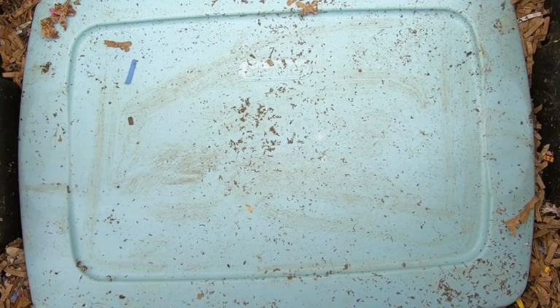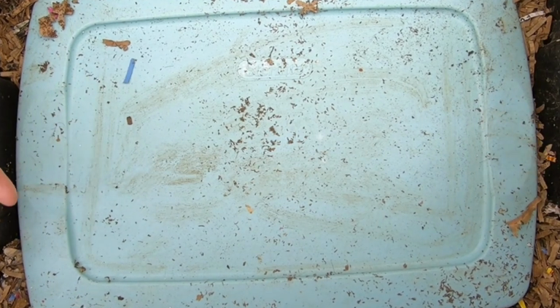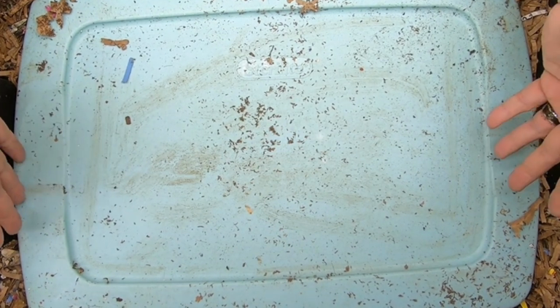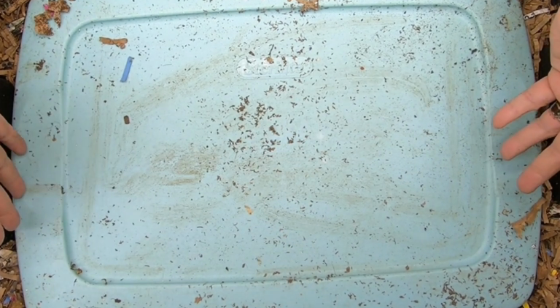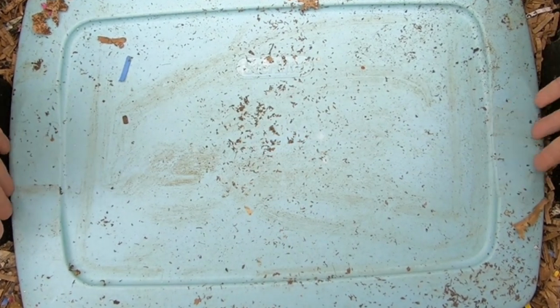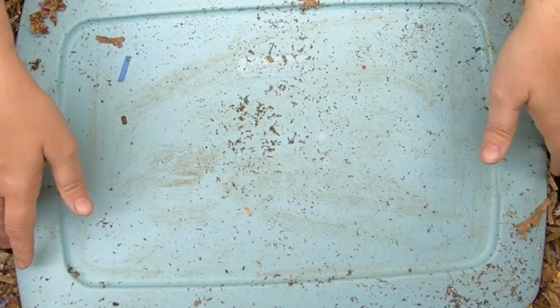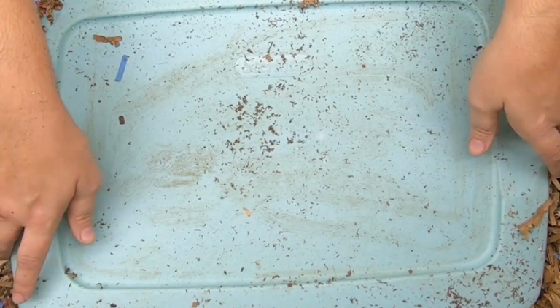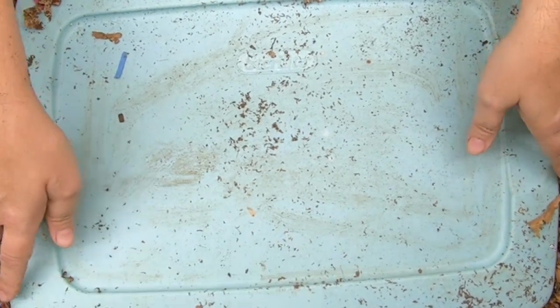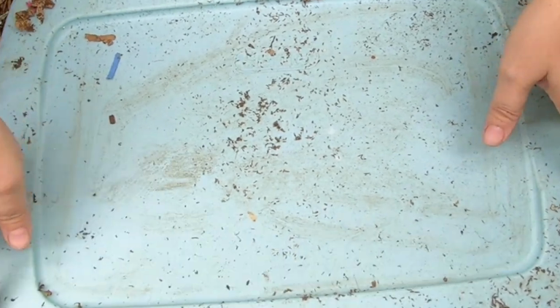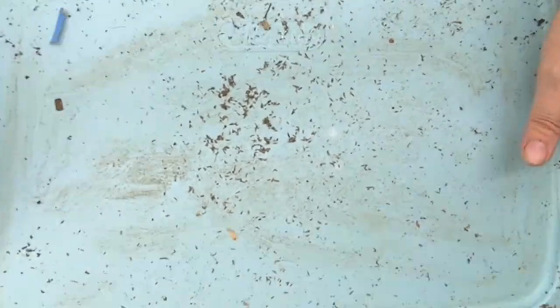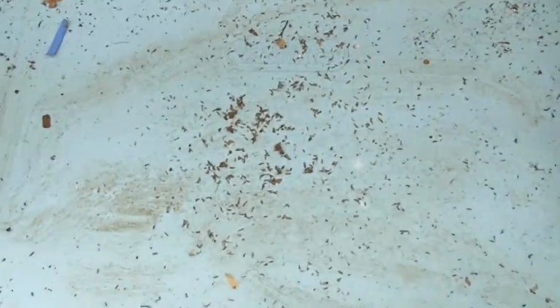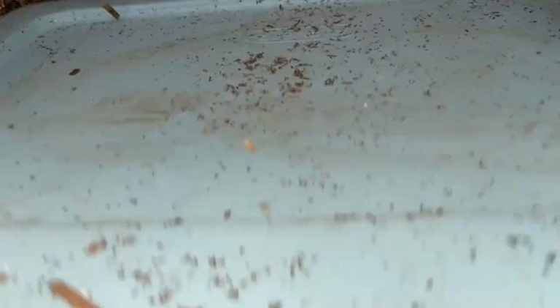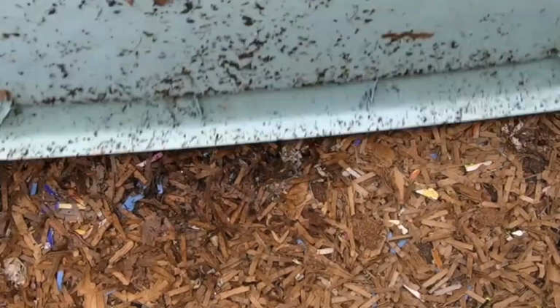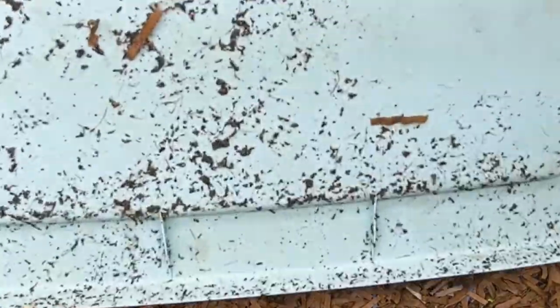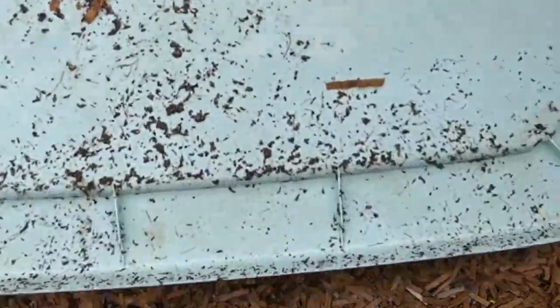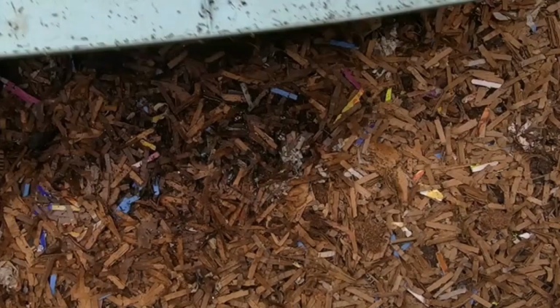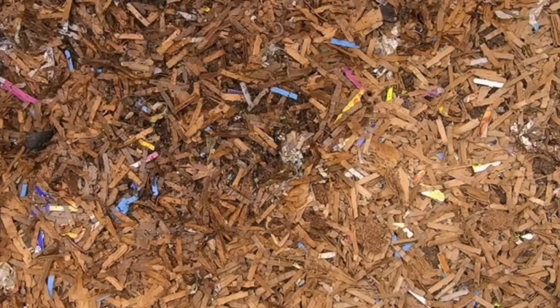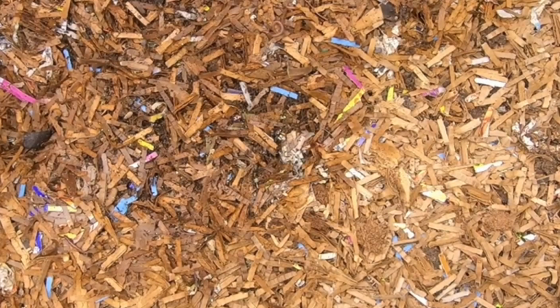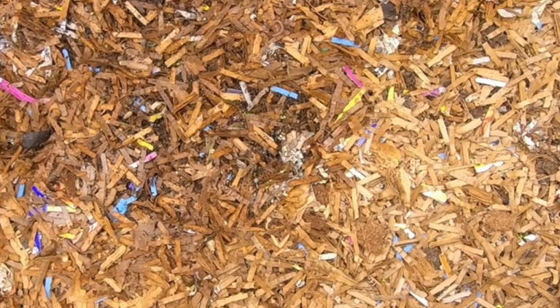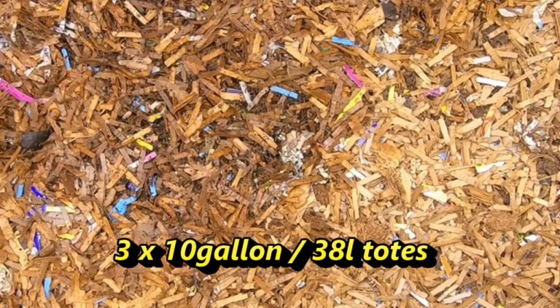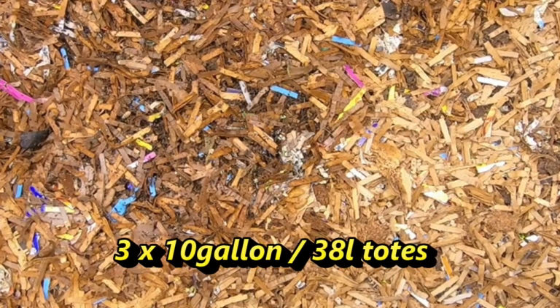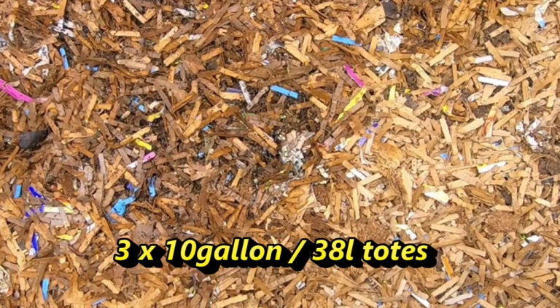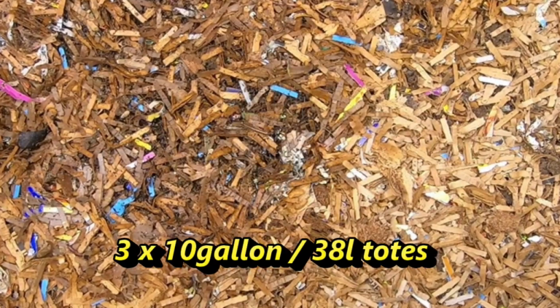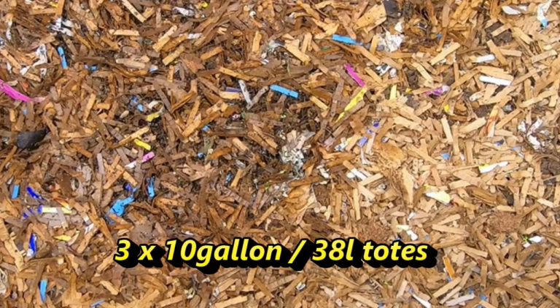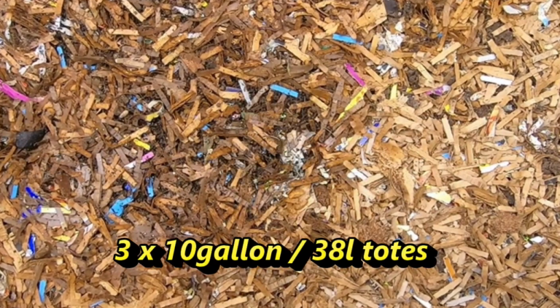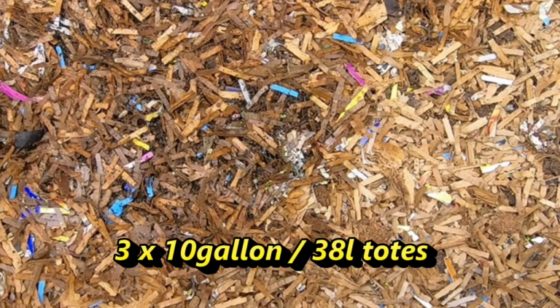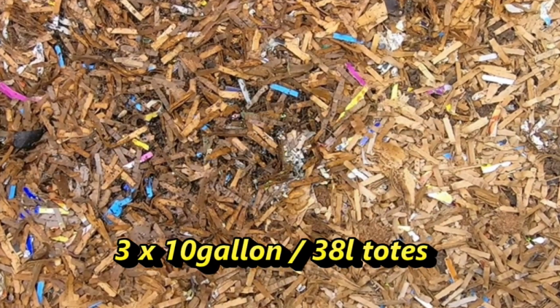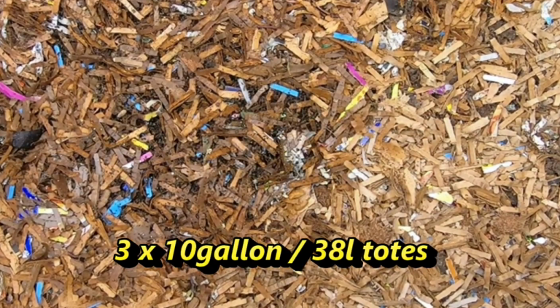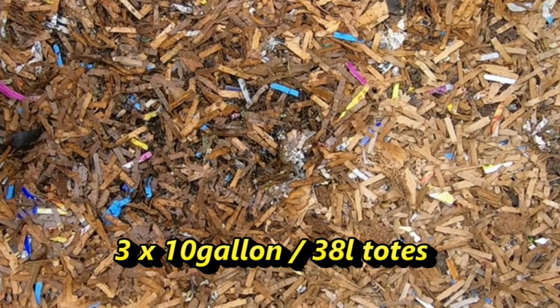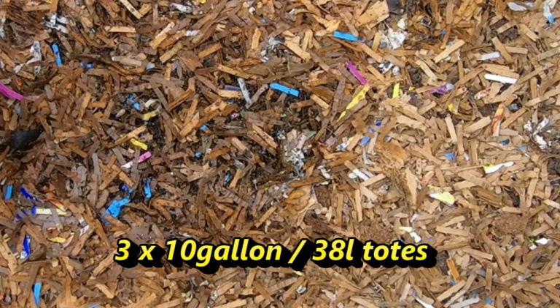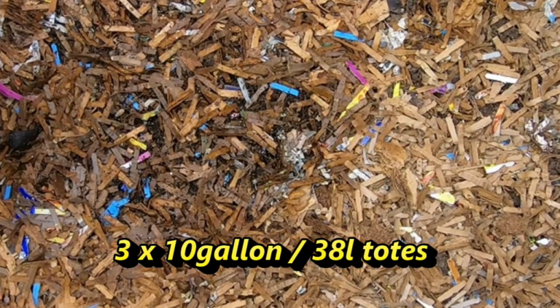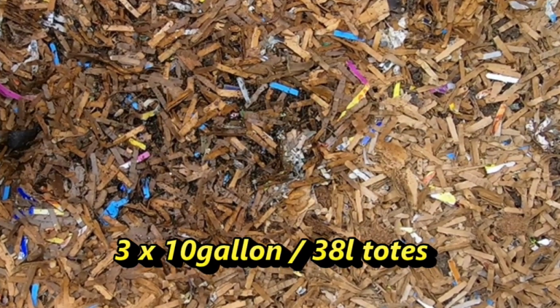Now this bin in particular is my DIY bin that I made from three 10-gallon or 38-liter bins.